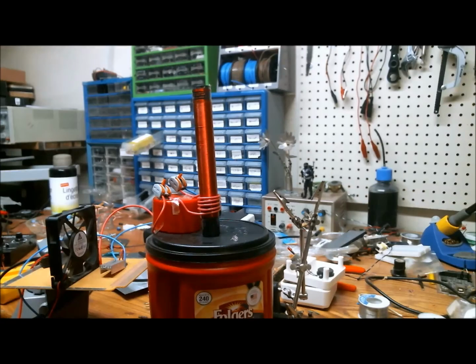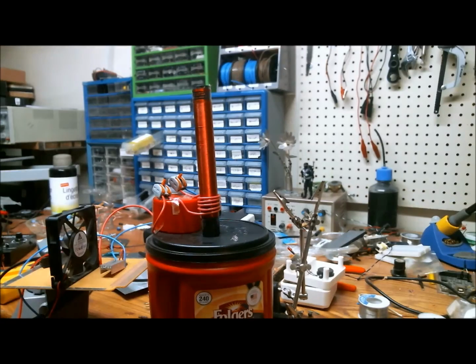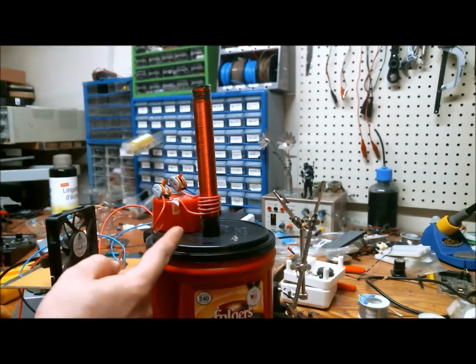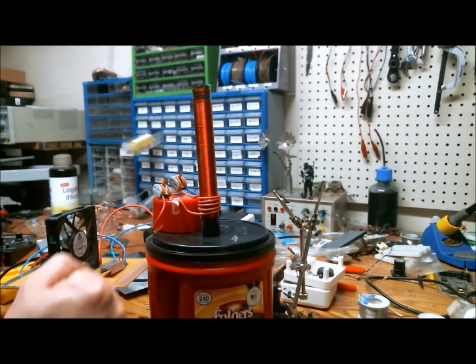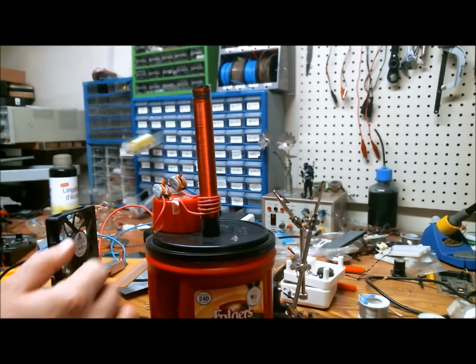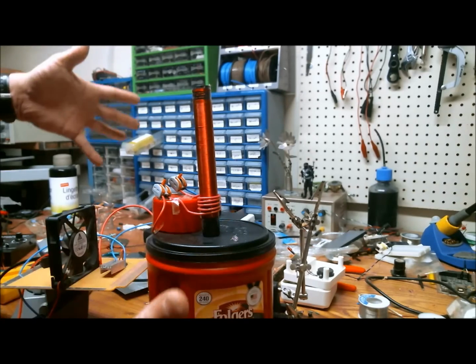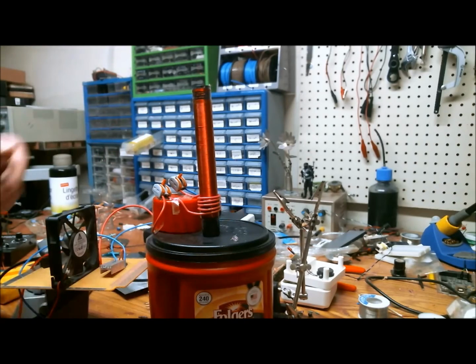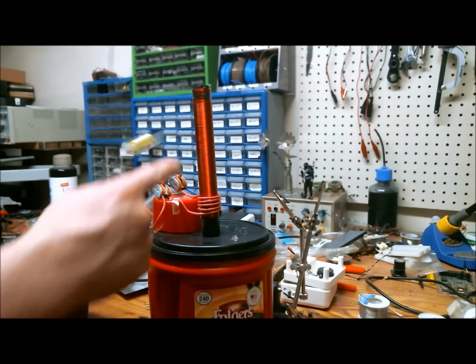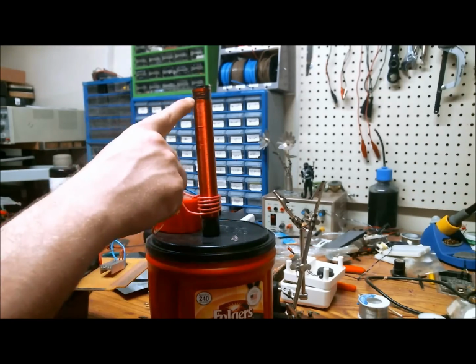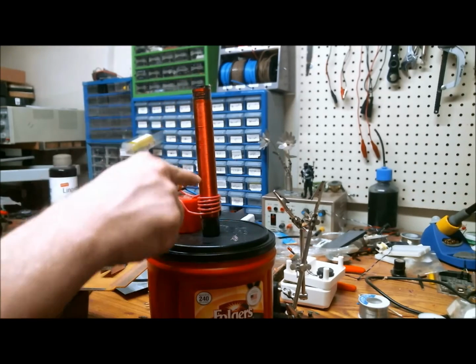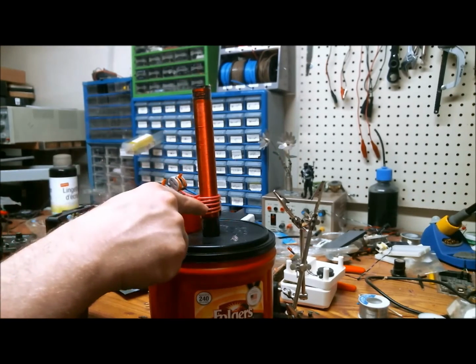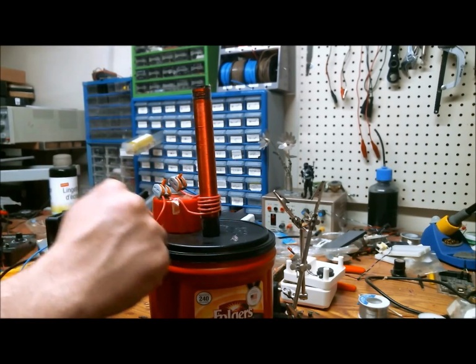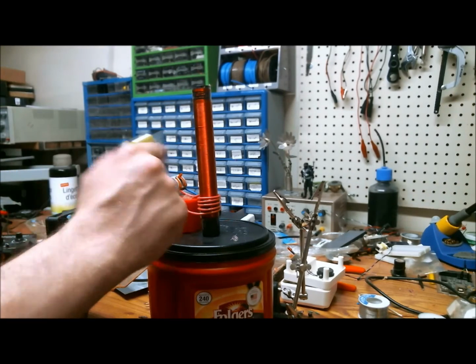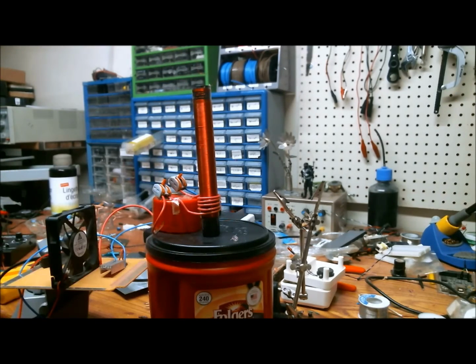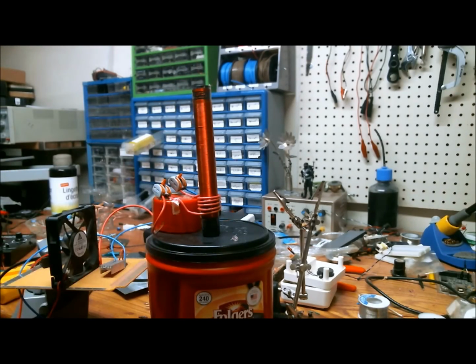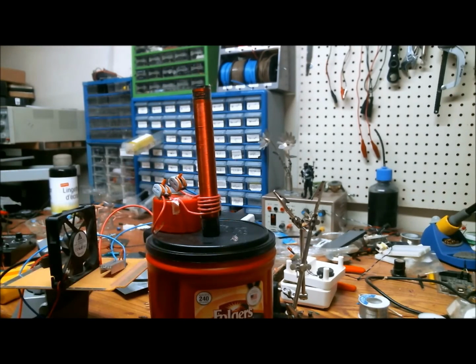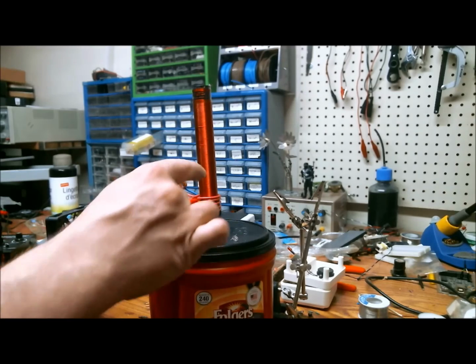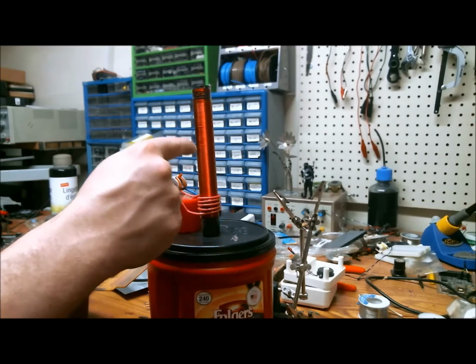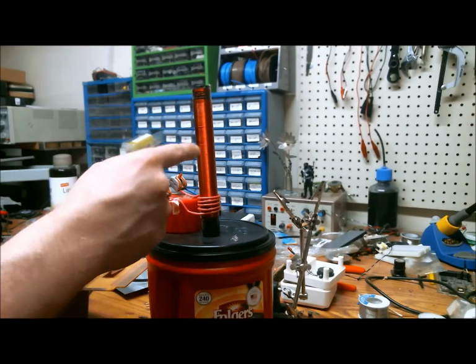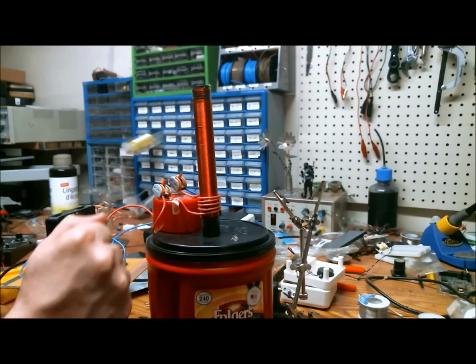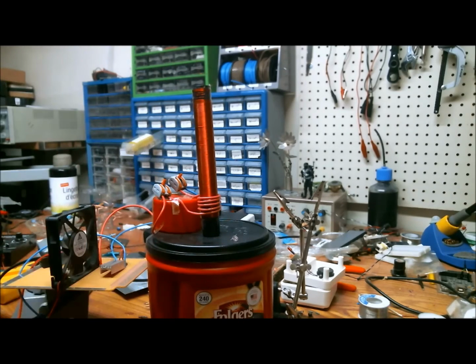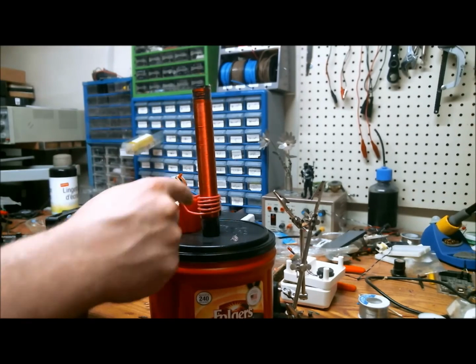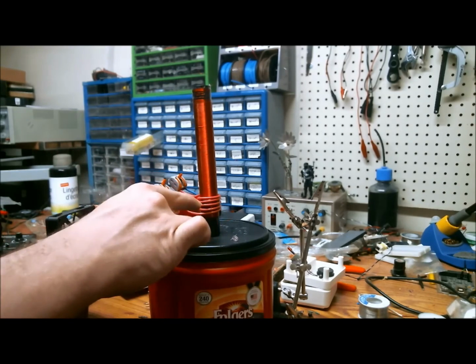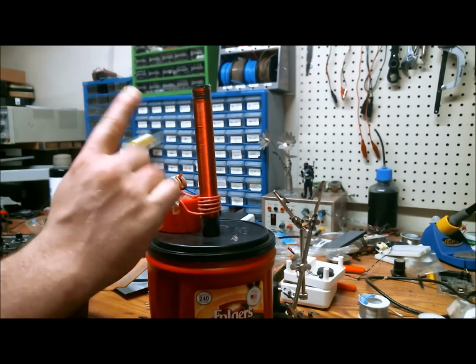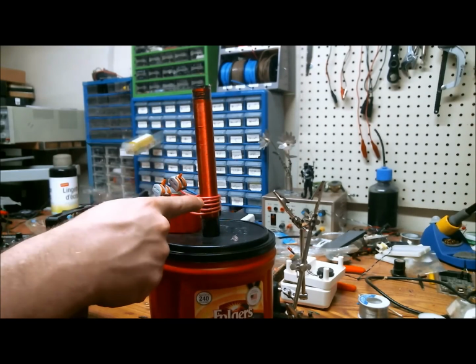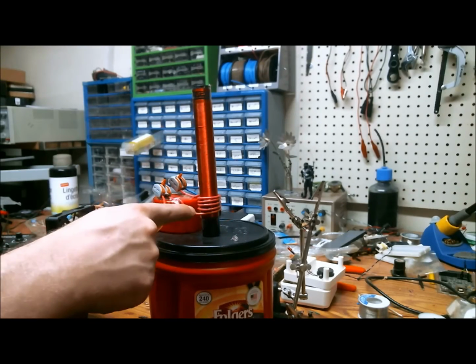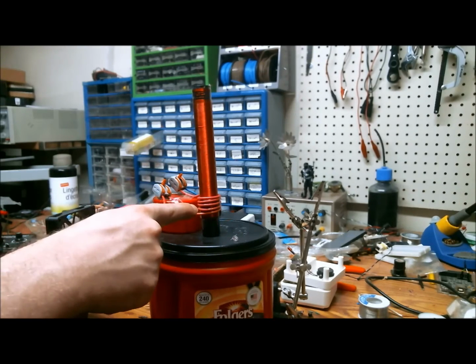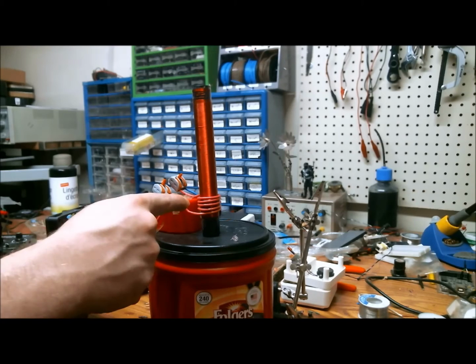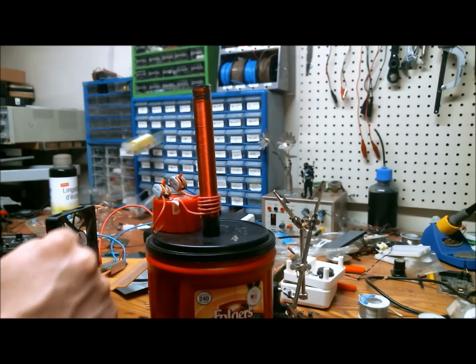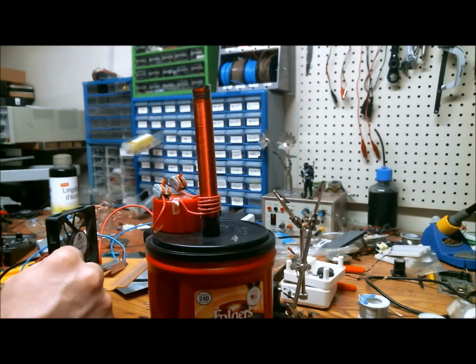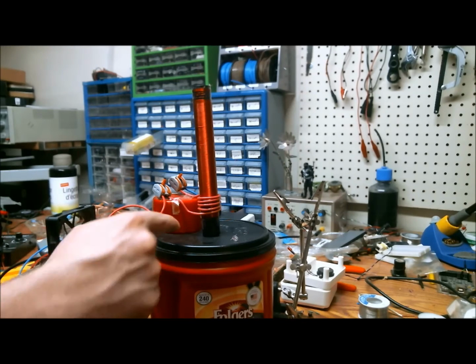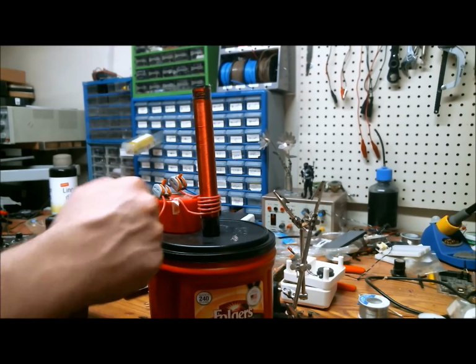A quick rundown of the mechanics of this setup: there are 500 turns of 30-gauge wire for the secondary, and five turns of 14-gauge wire for the primary.